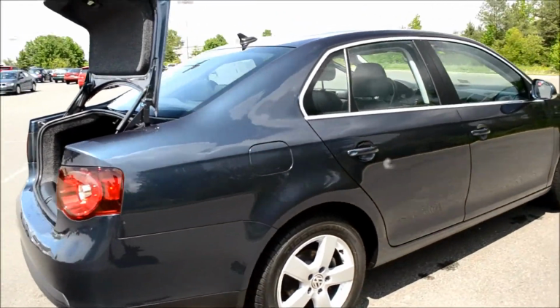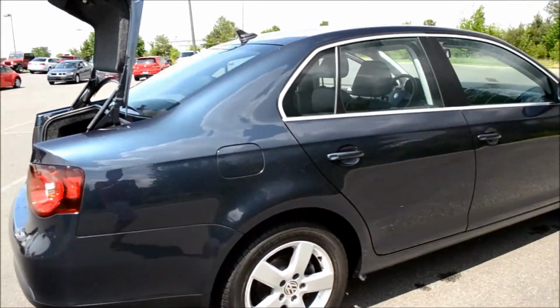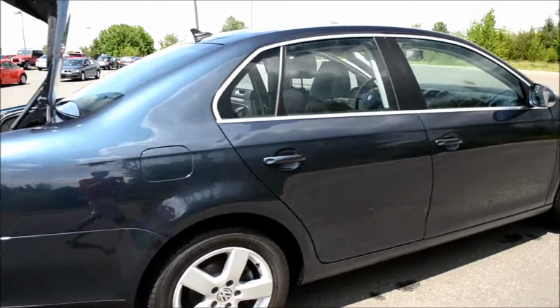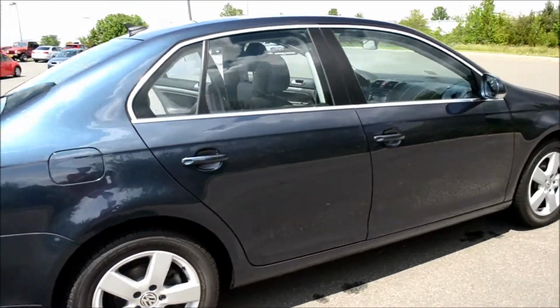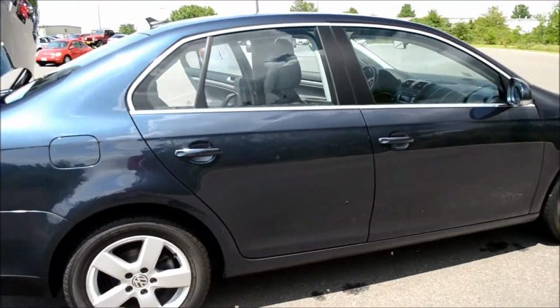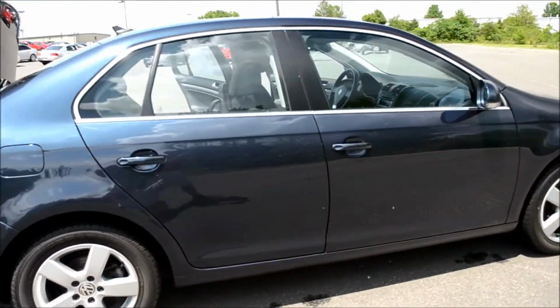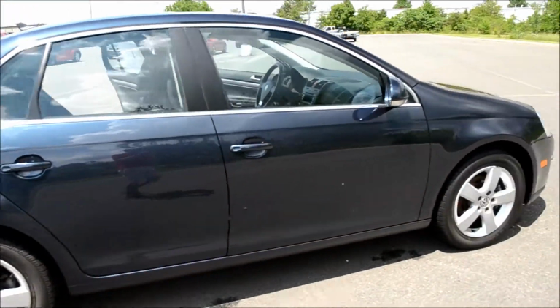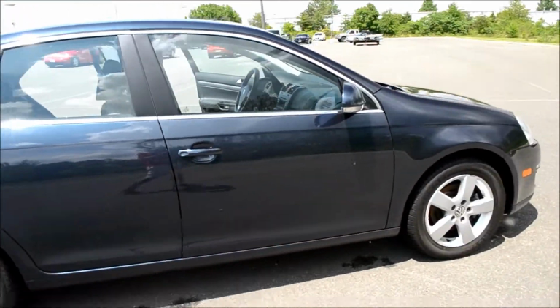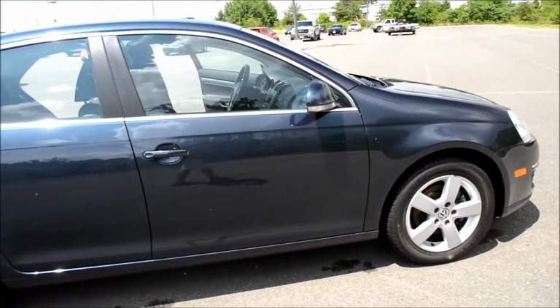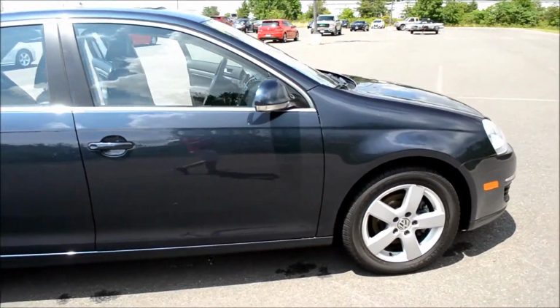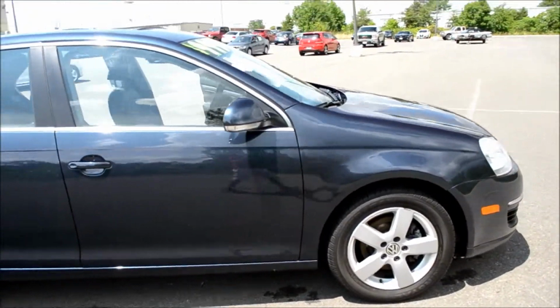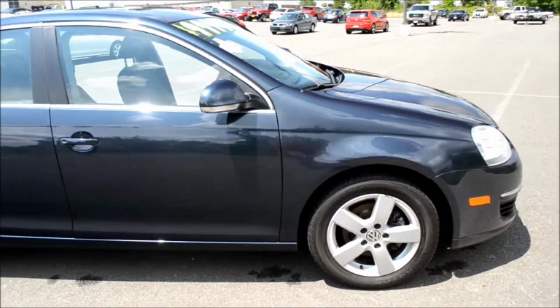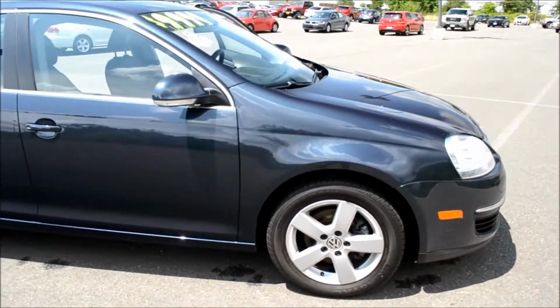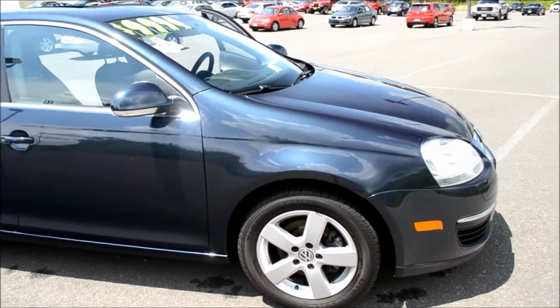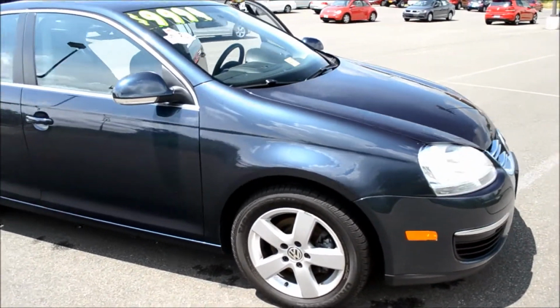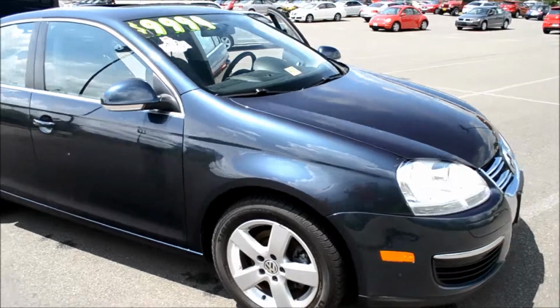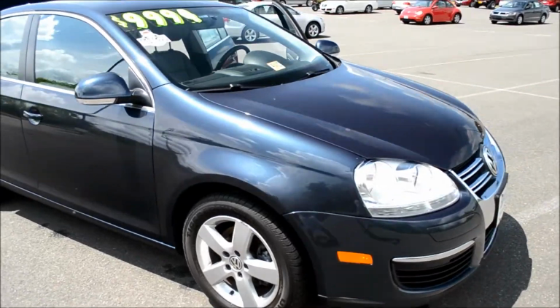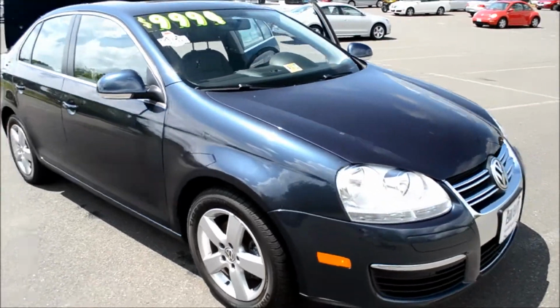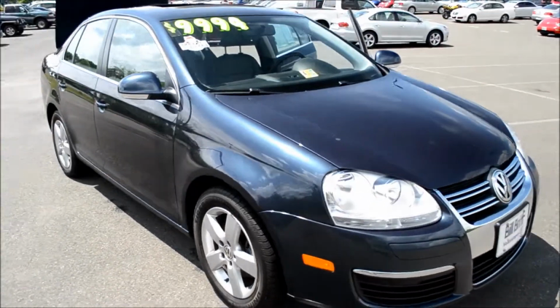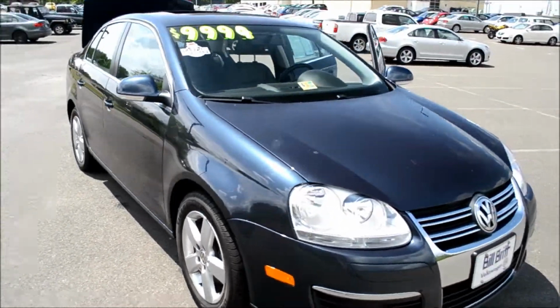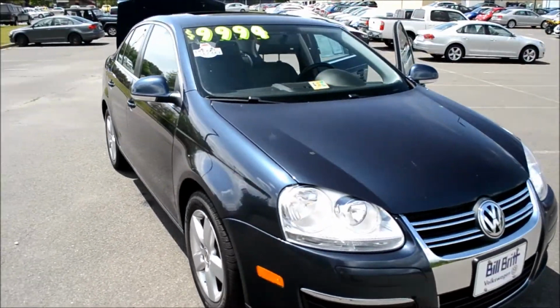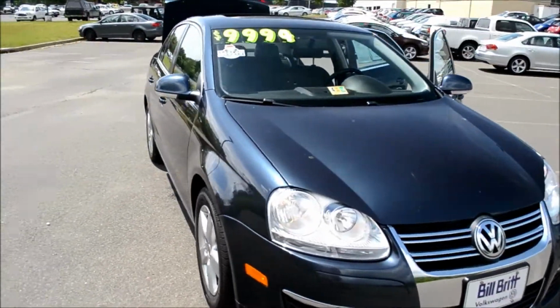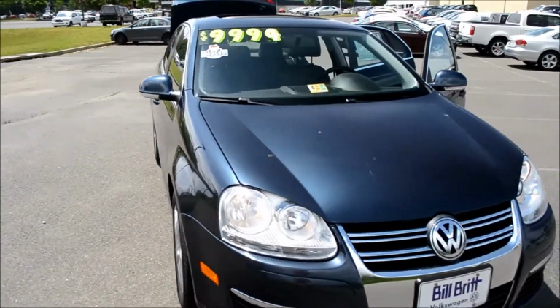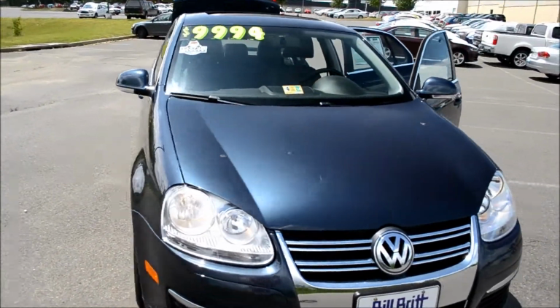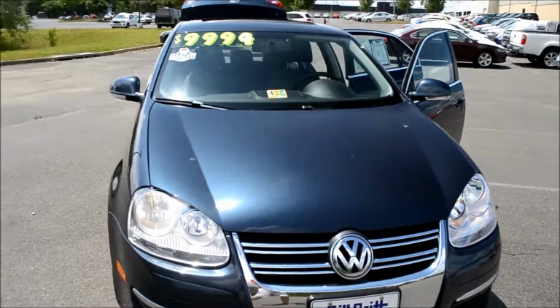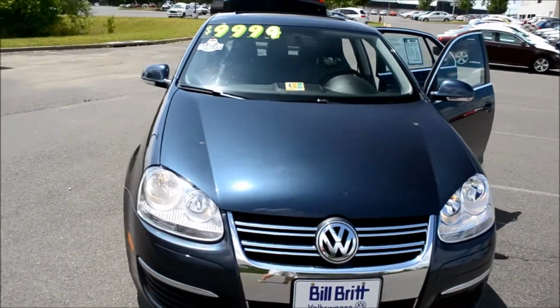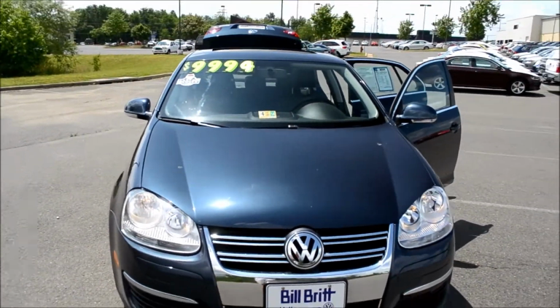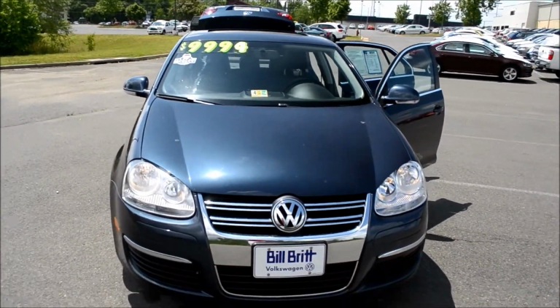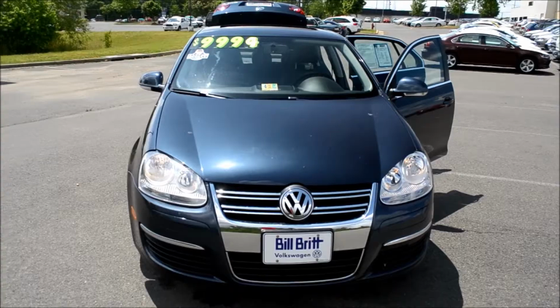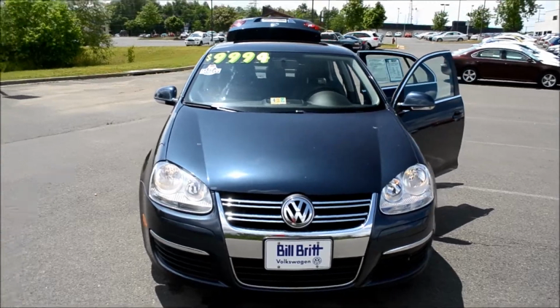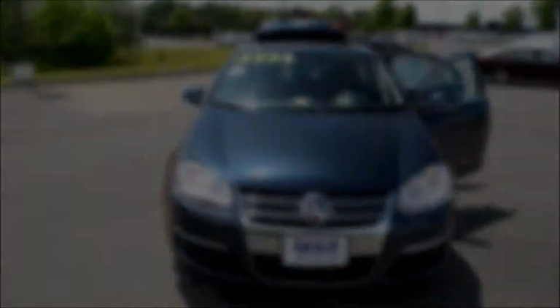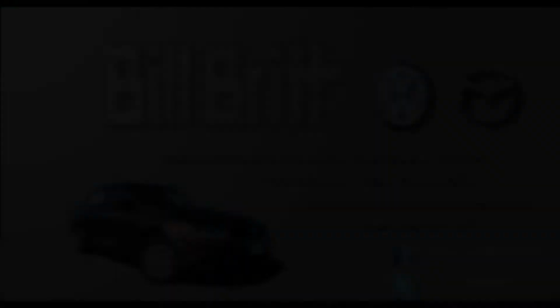So come down to the Bilbert used car lot to check out this 2009 Volkswagen Jetta SE, or go online to bilbert.com for more information on this vehicle and many others.